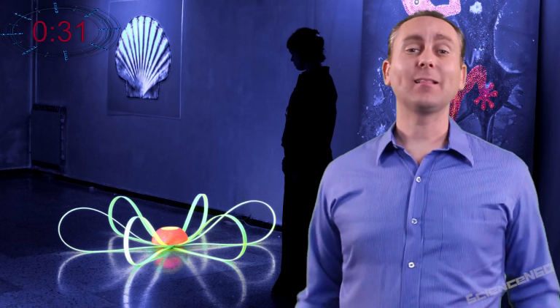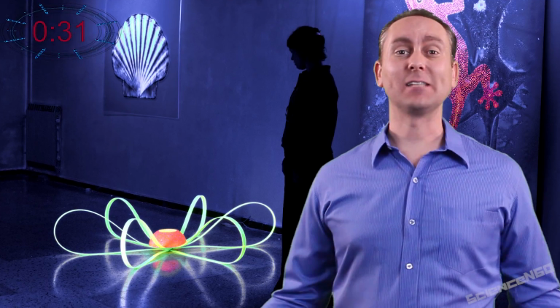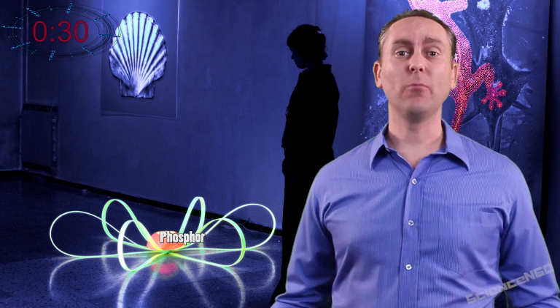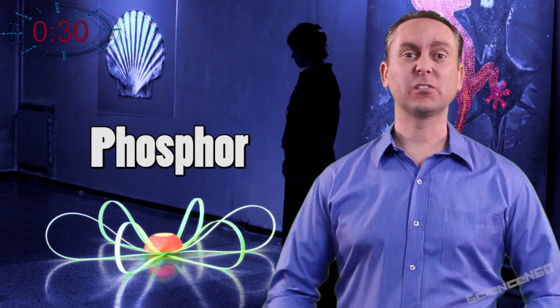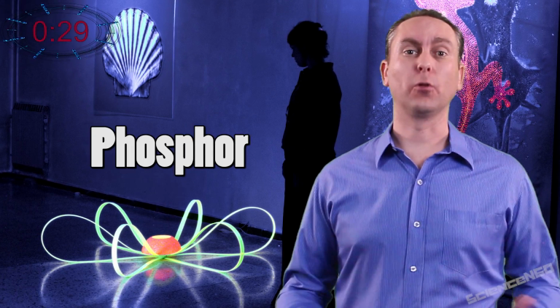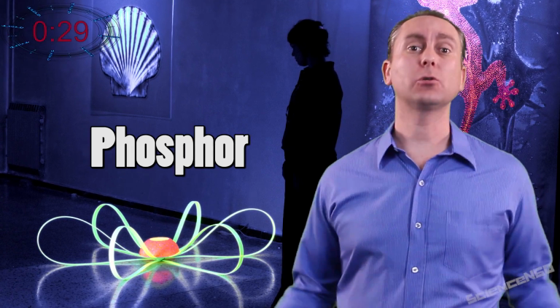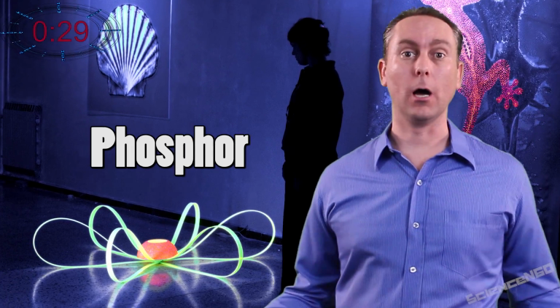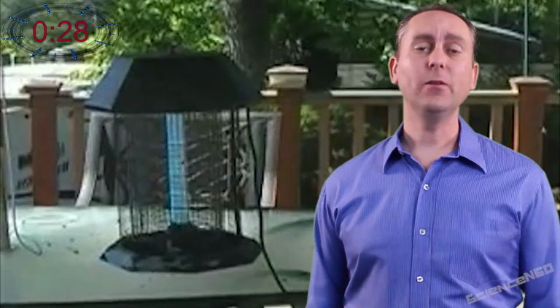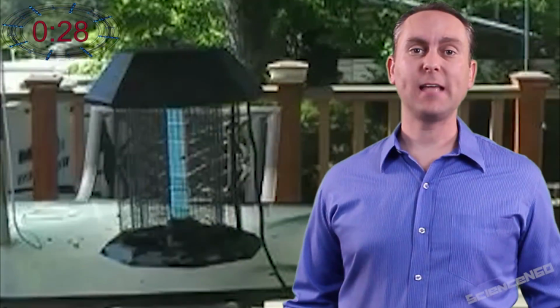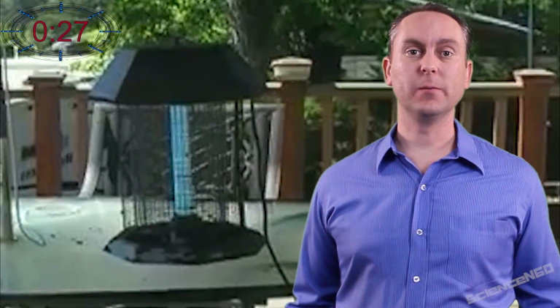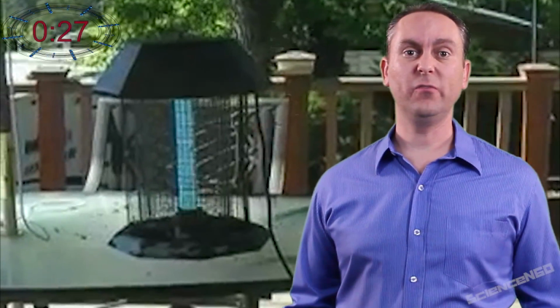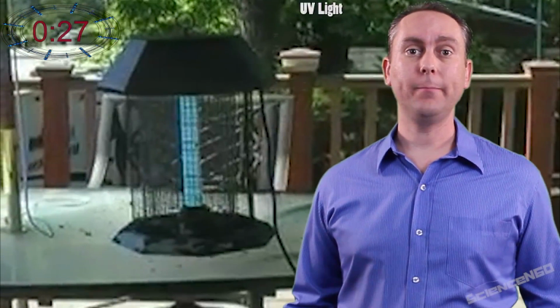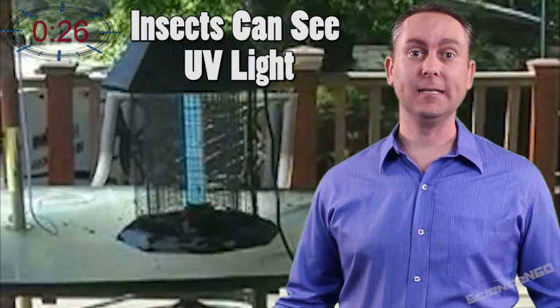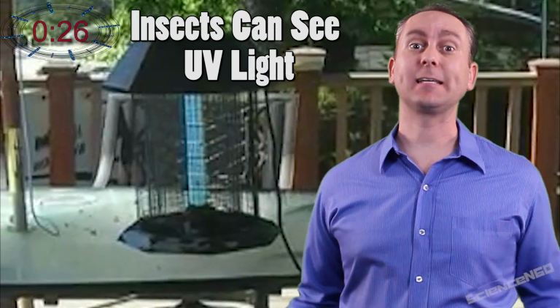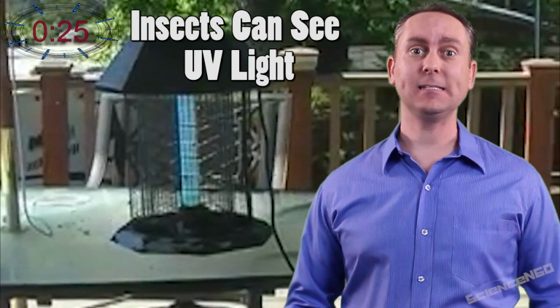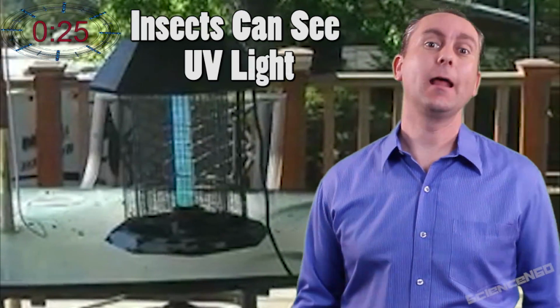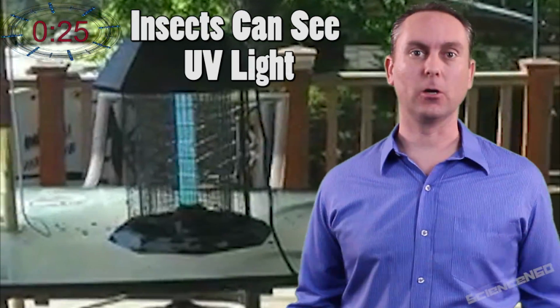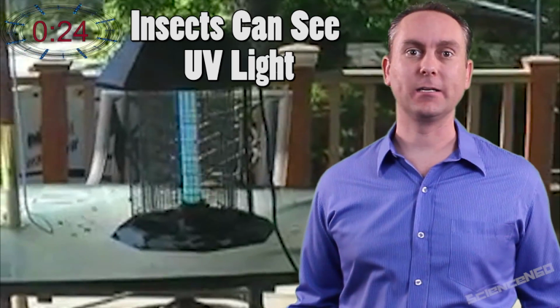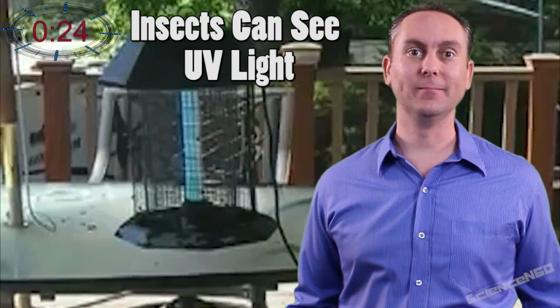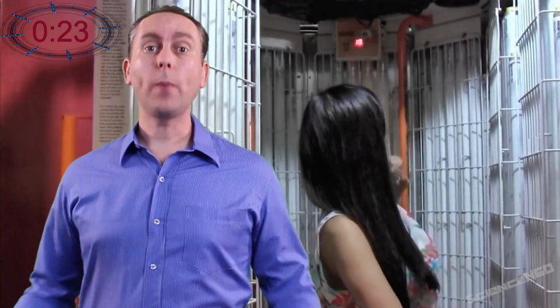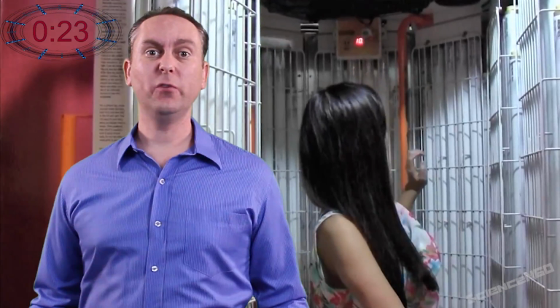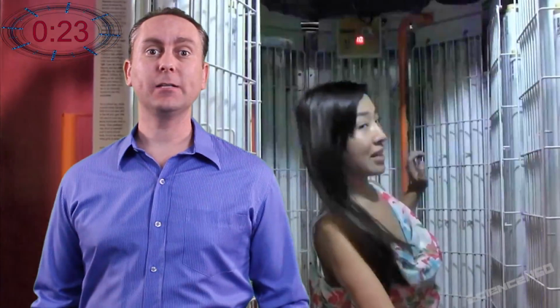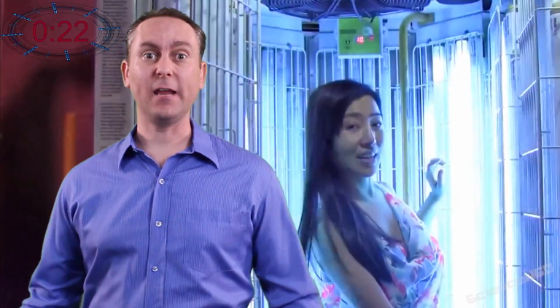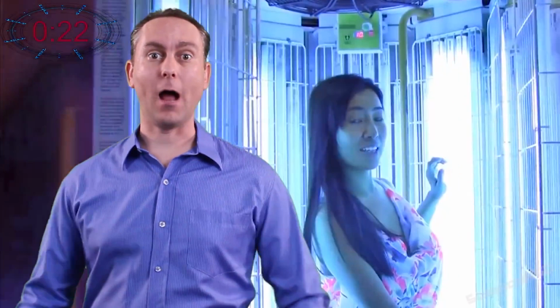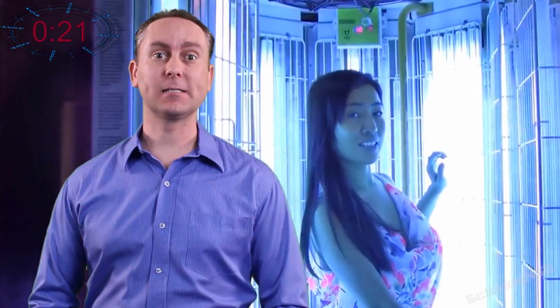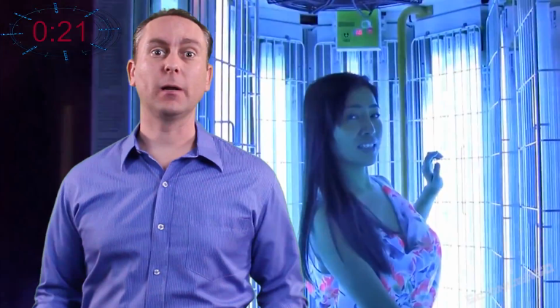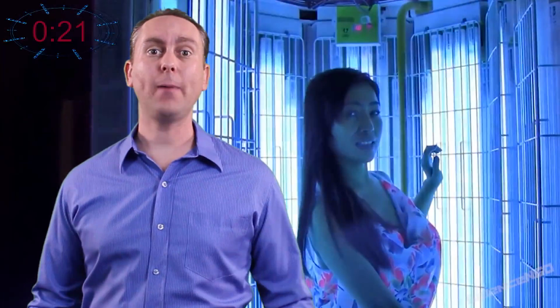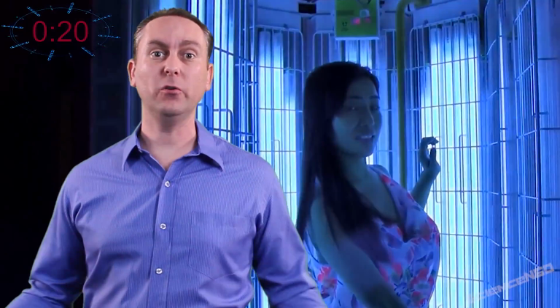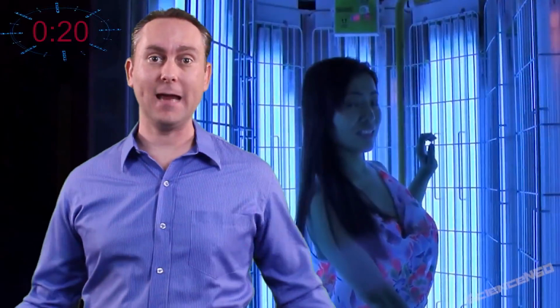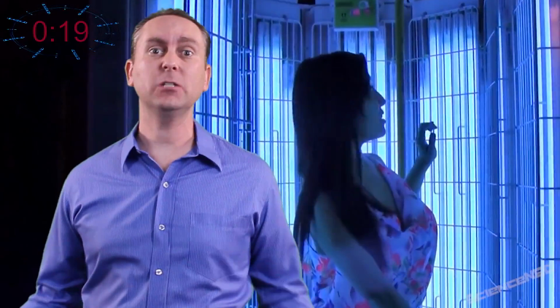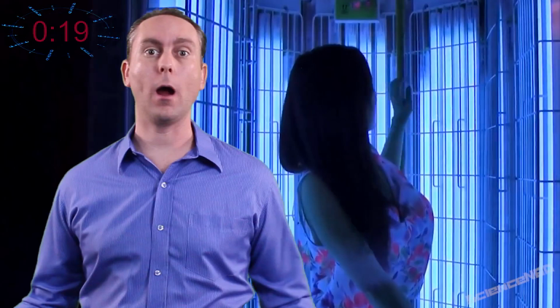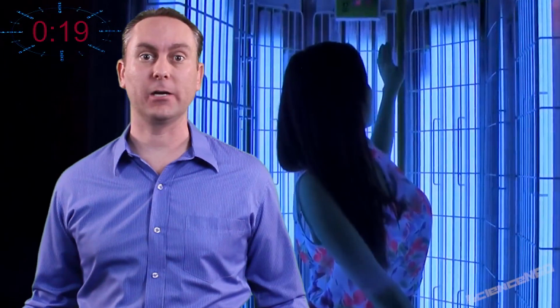Black lights cause anything with phosphor to fluoresce or glow. Even bug zappers emit UV light because insects can see it and they're attracted to it. Low powered UV lights are safe for your eyes and skin, but high powered UV tanning beds require protection.